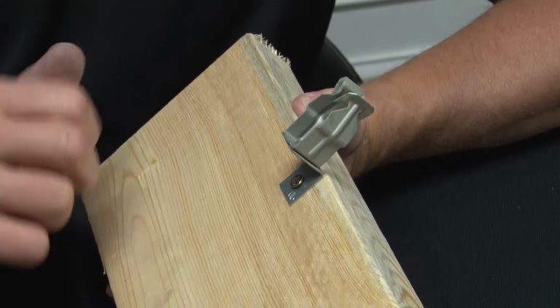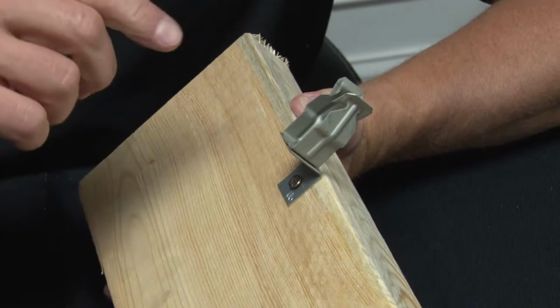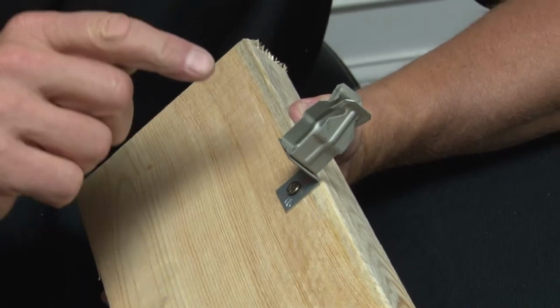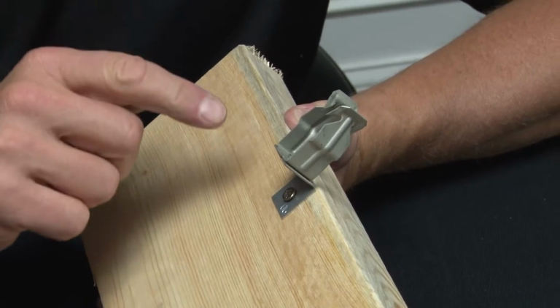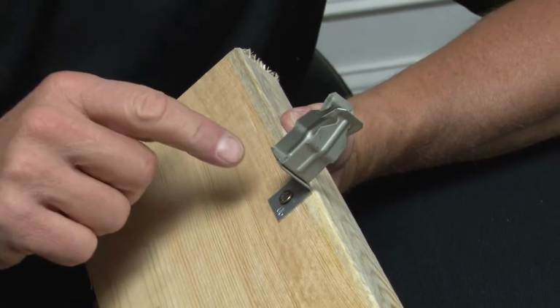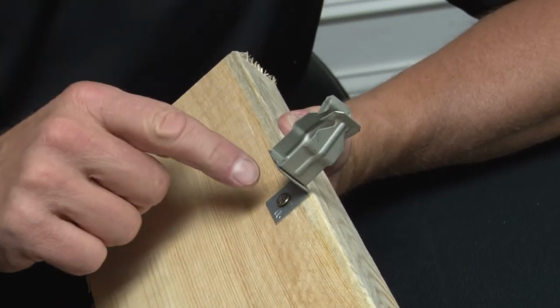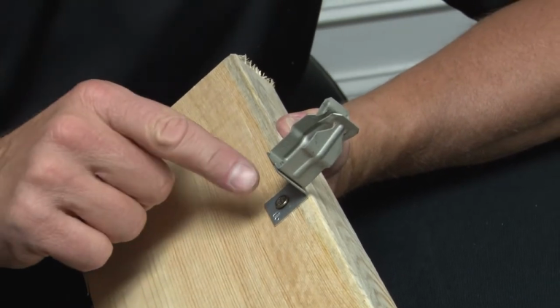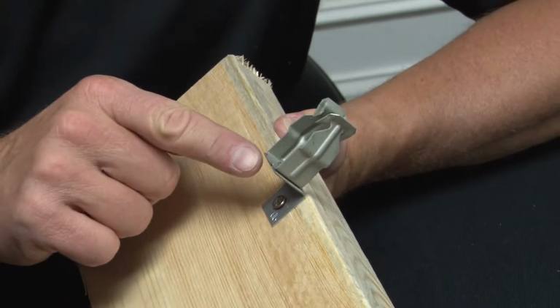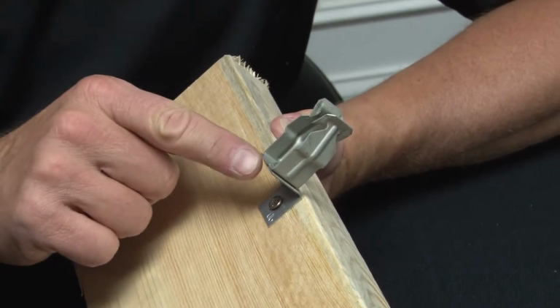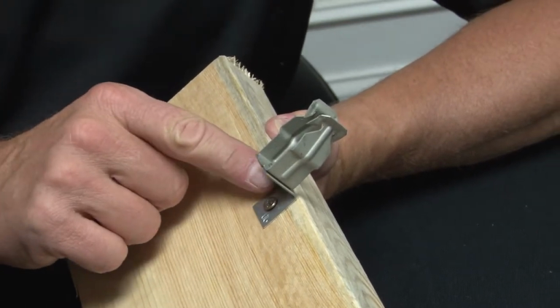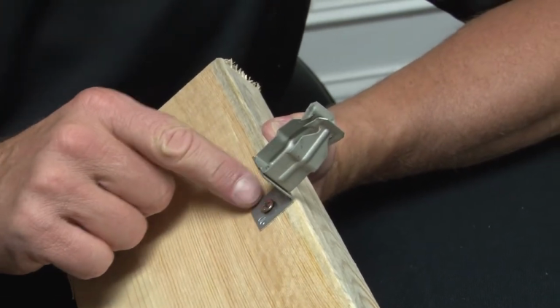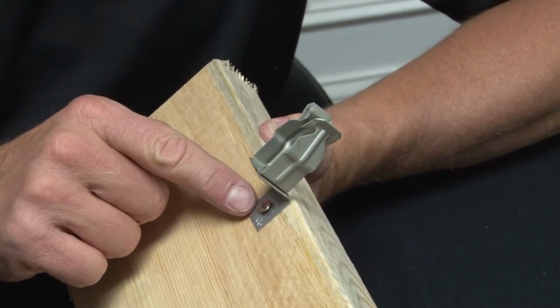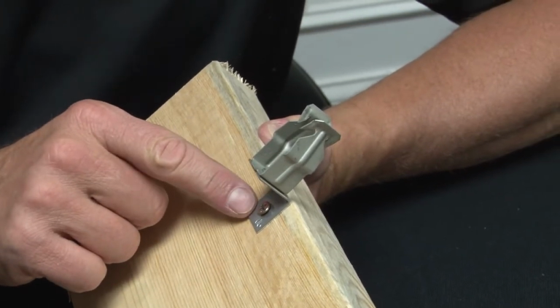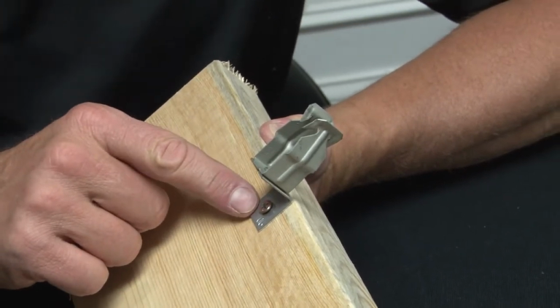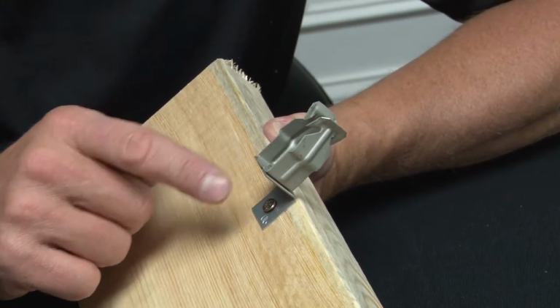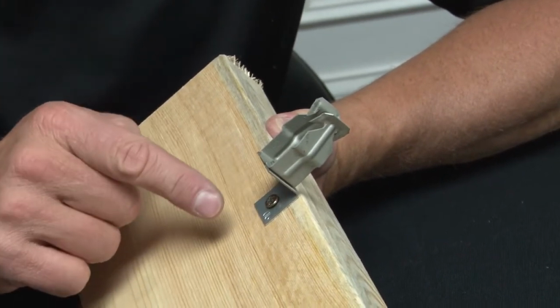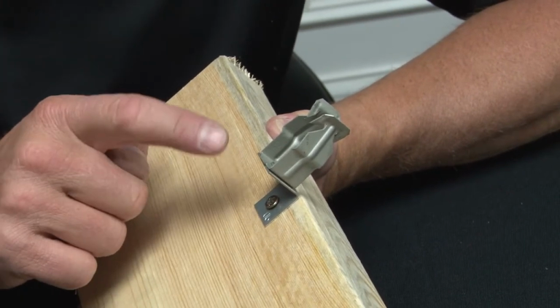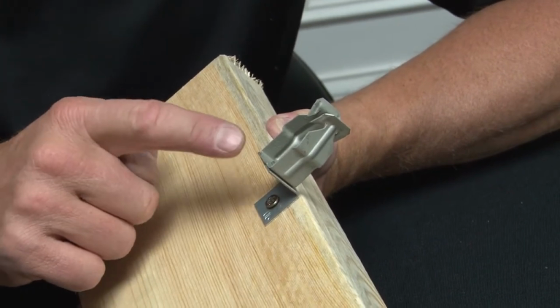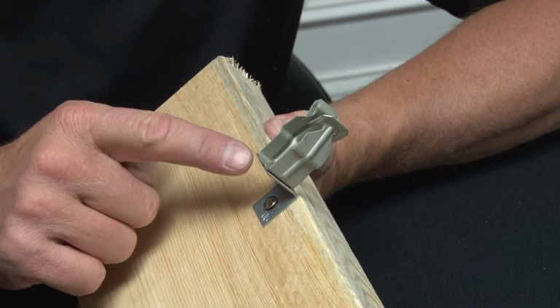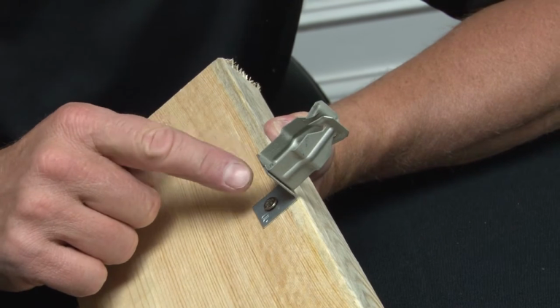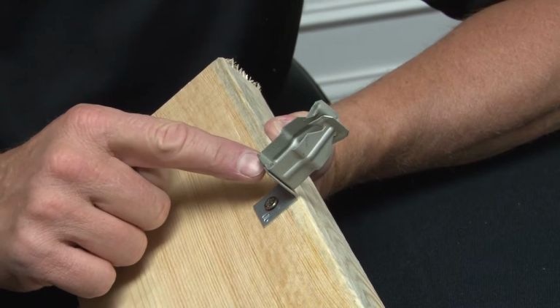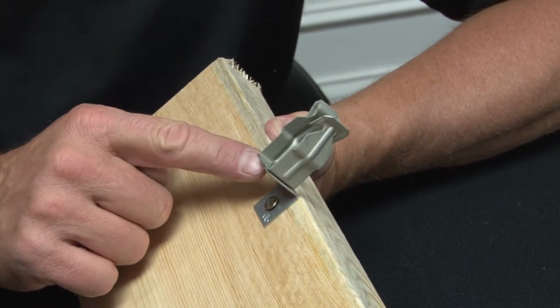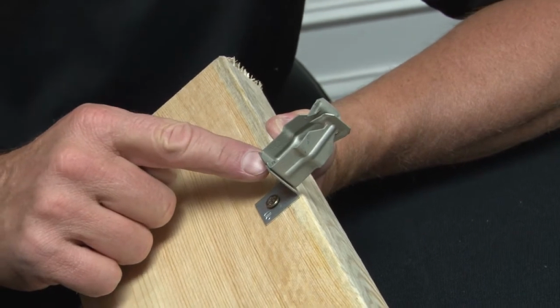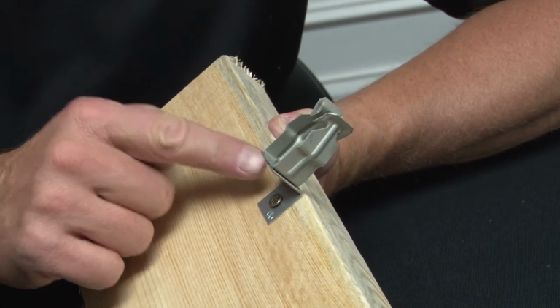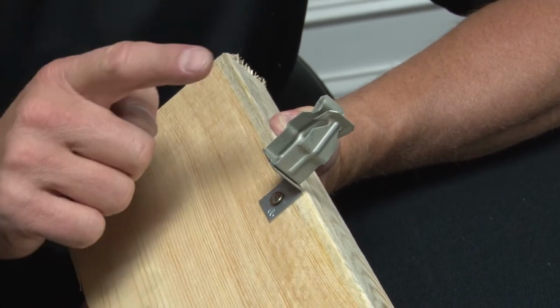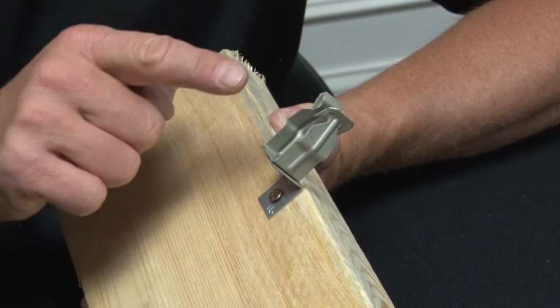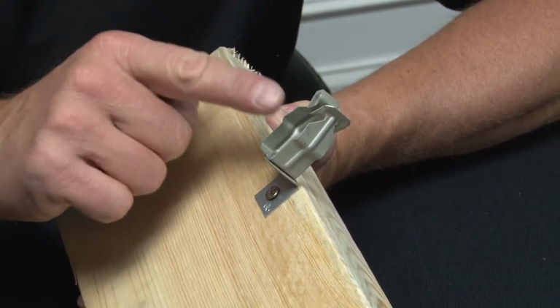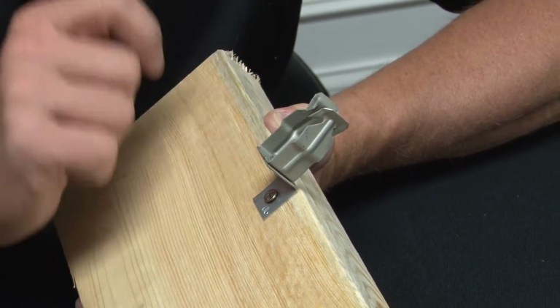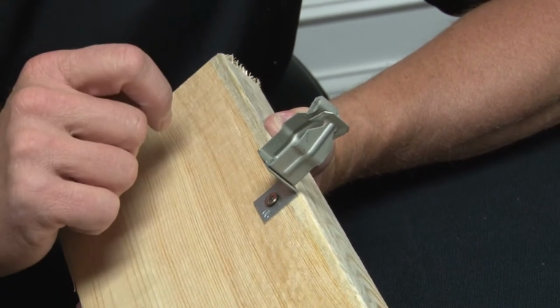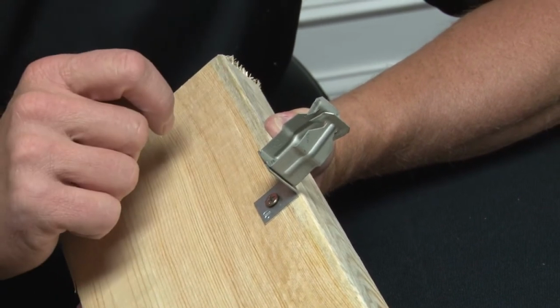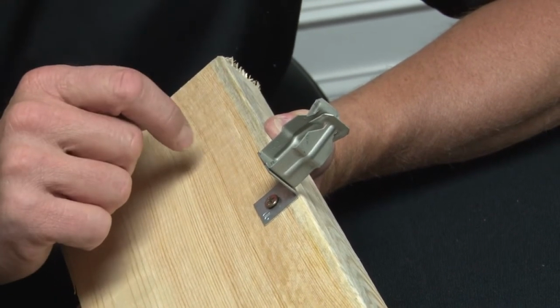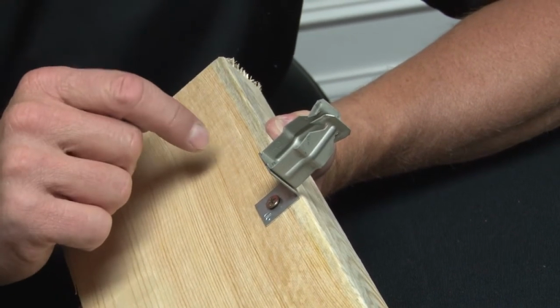In certain applications, it's important to use an angle bracket. Garvin Industries actually rivets their angle brackets on to their snap-in conduit hangers.